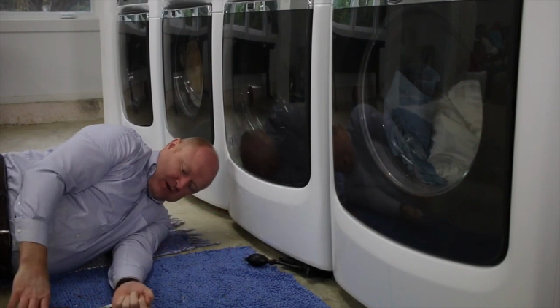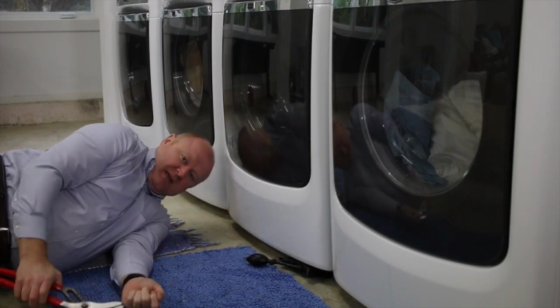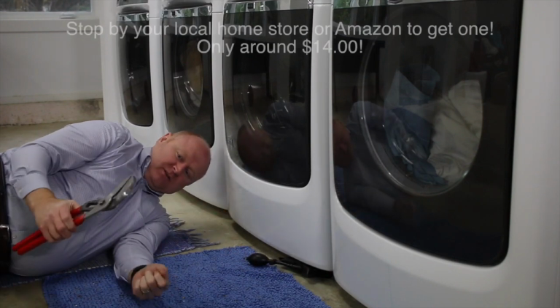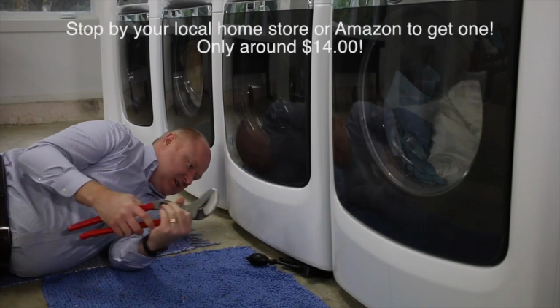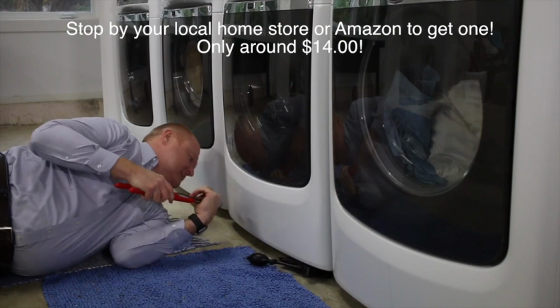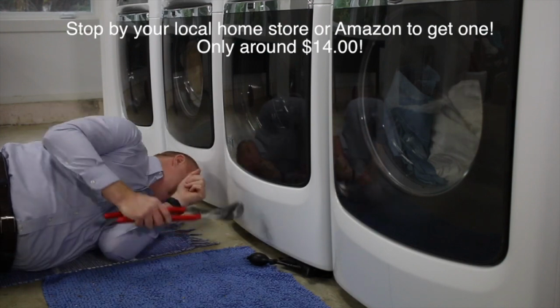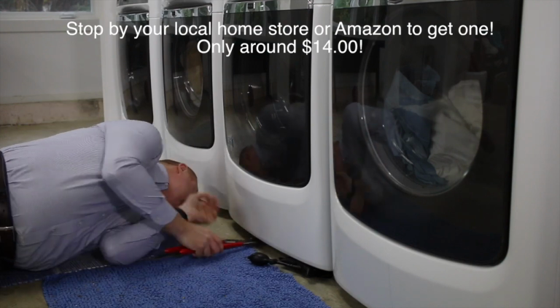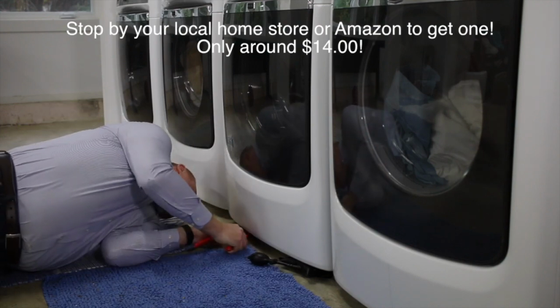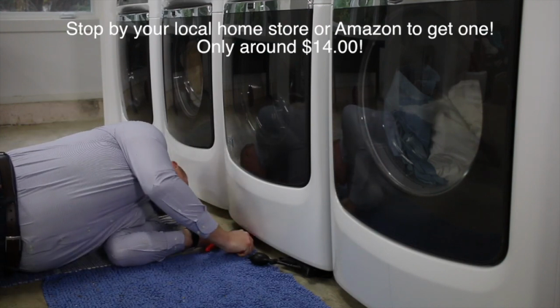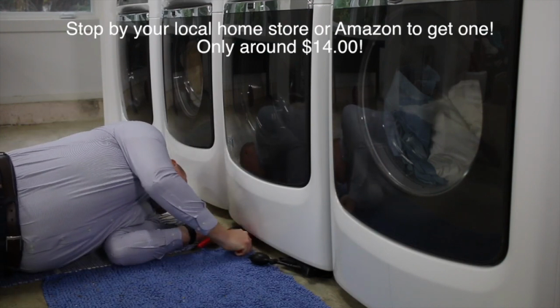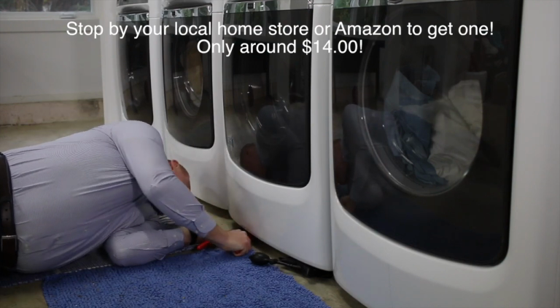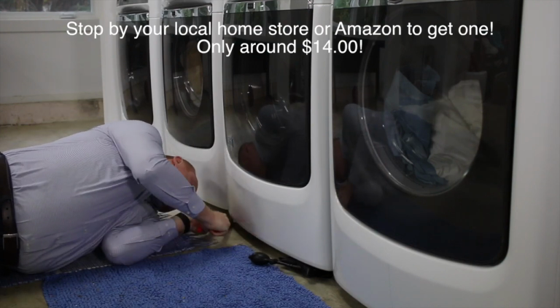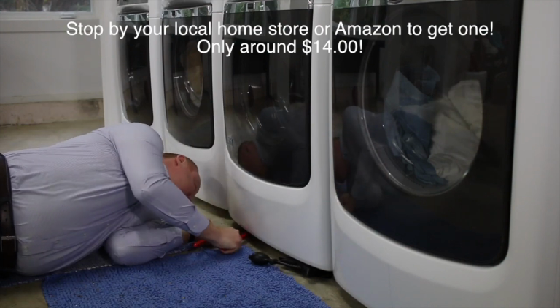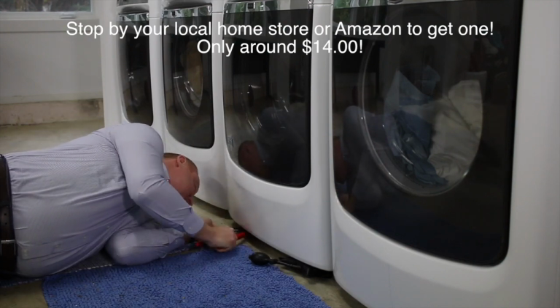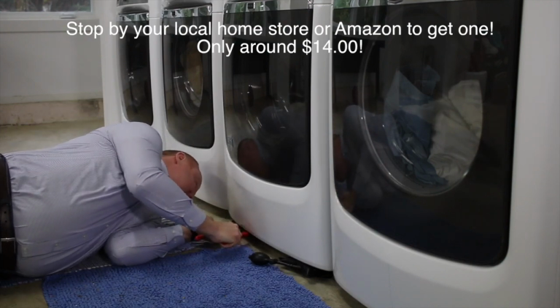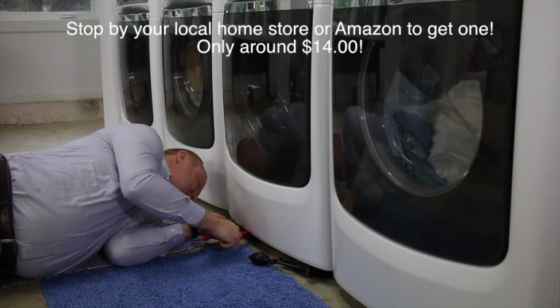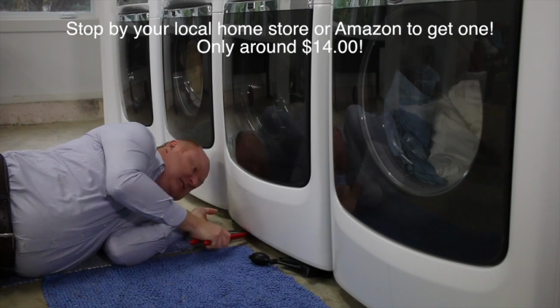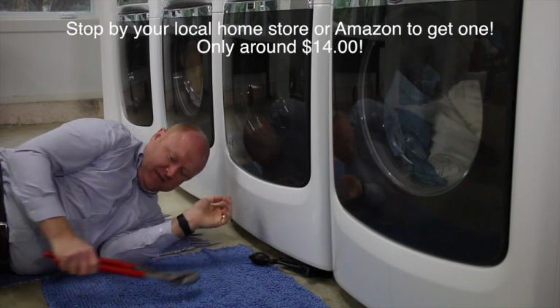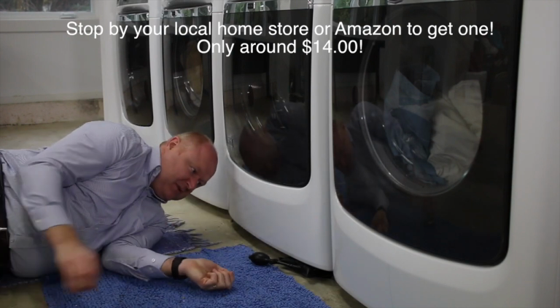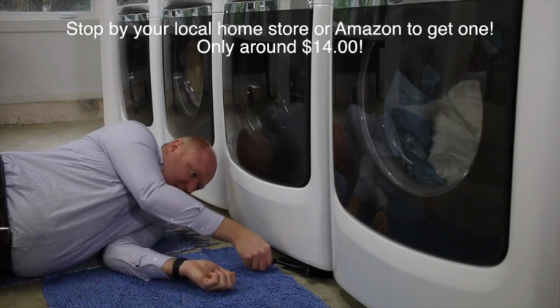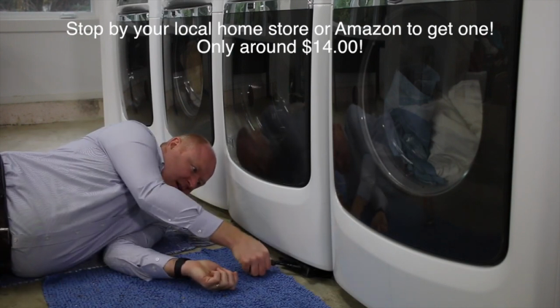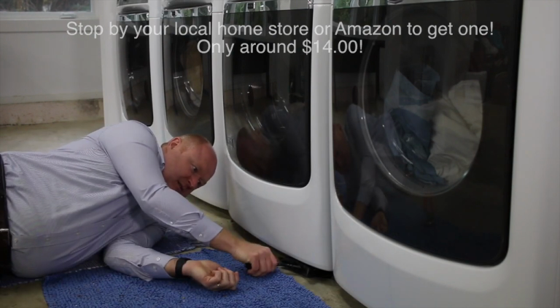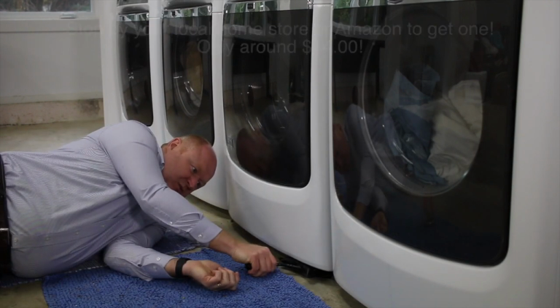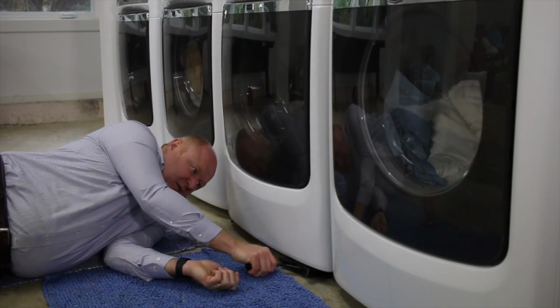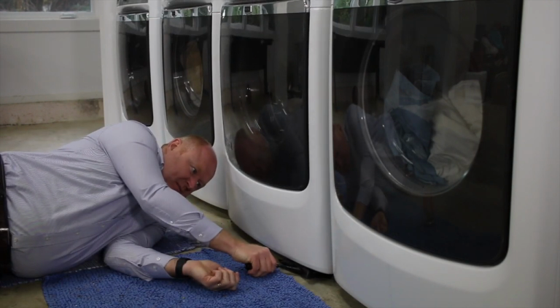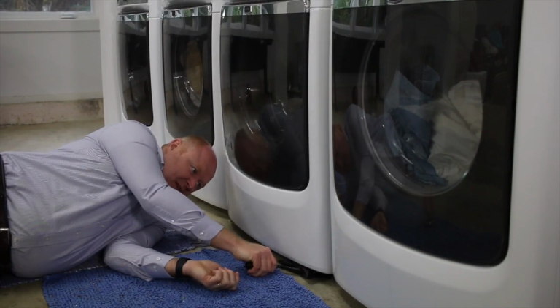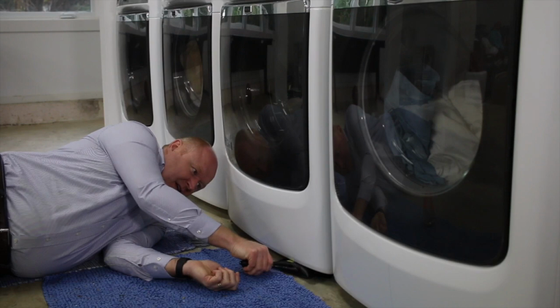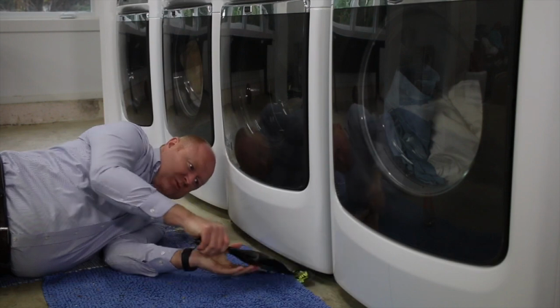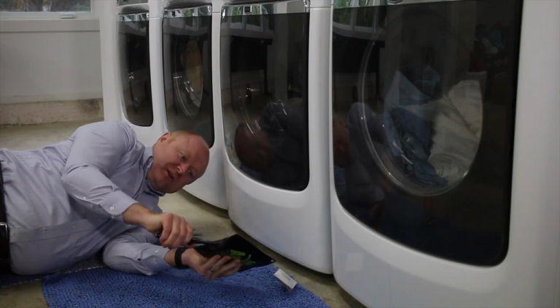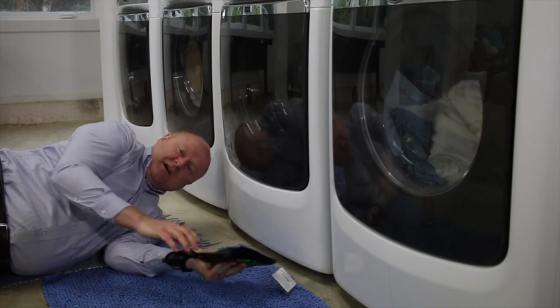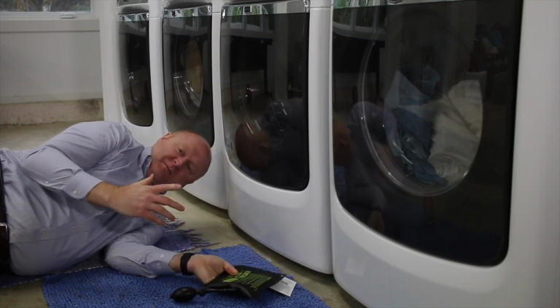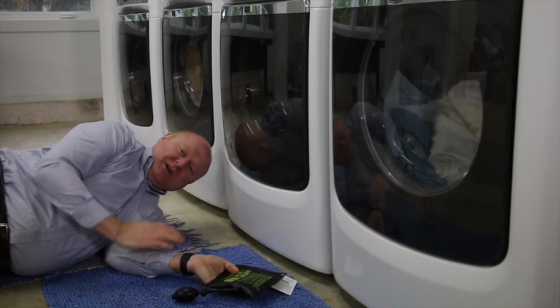Then I can grab my handy dandy pair of channel locks, and reach under here, and adjust the foot as needed. And then when I'm done, I can simply just push this little button, and down we go, and I'm on to my next job.